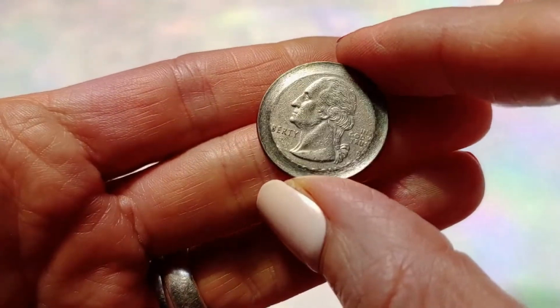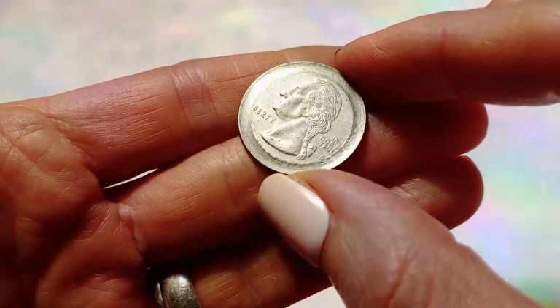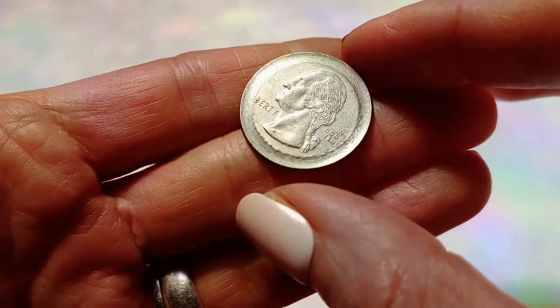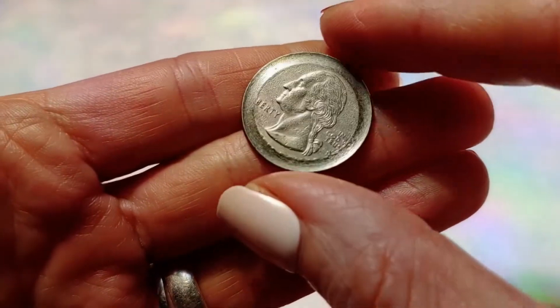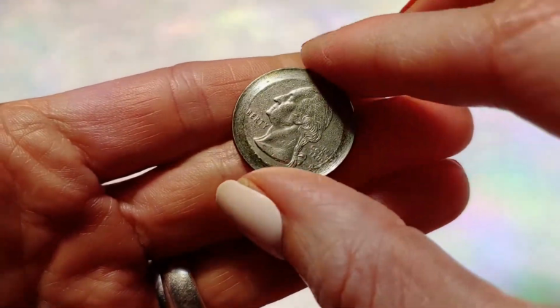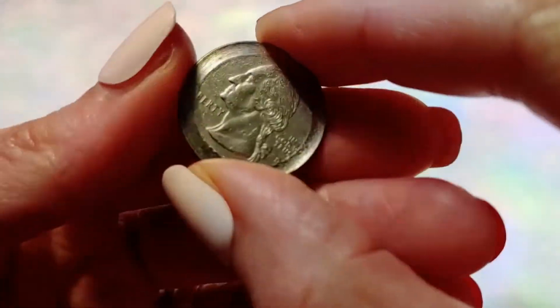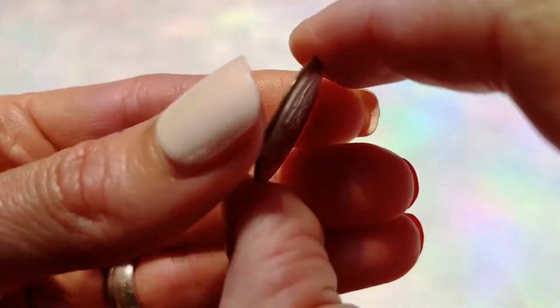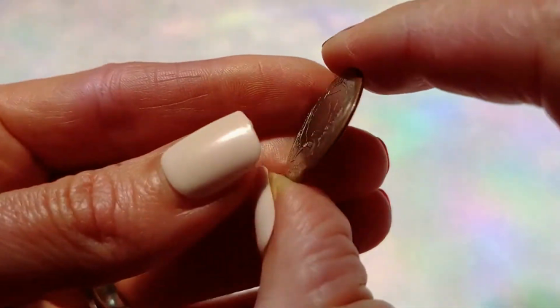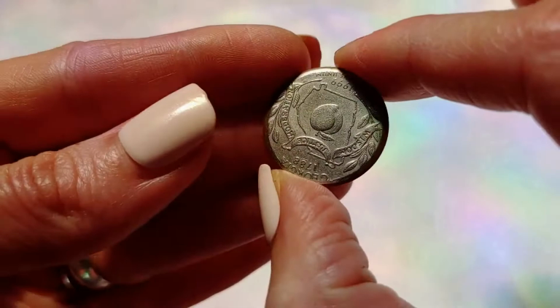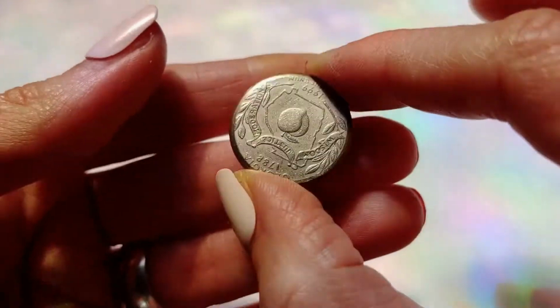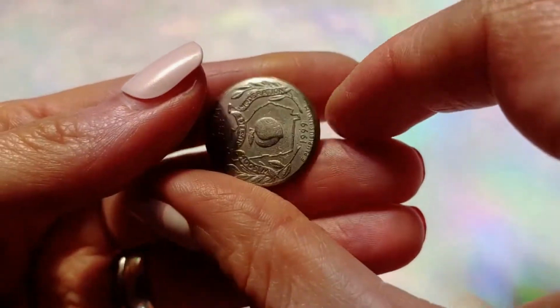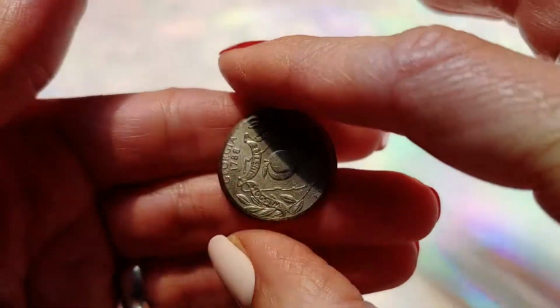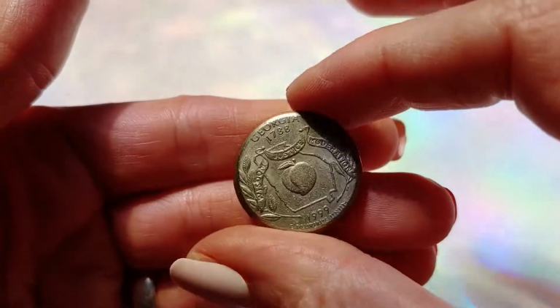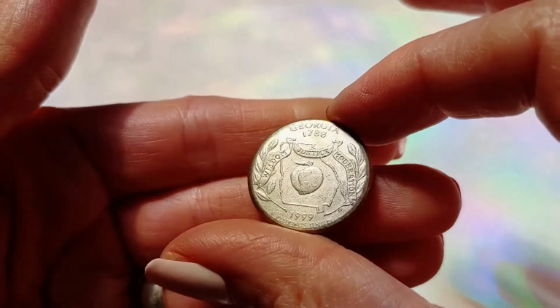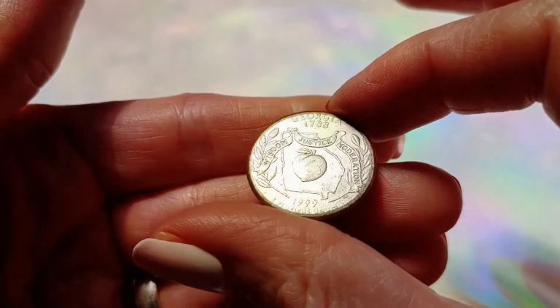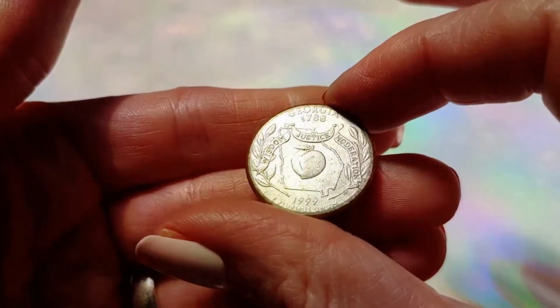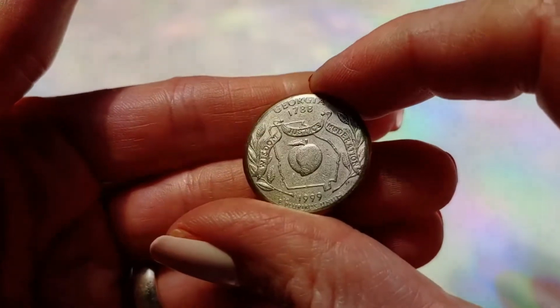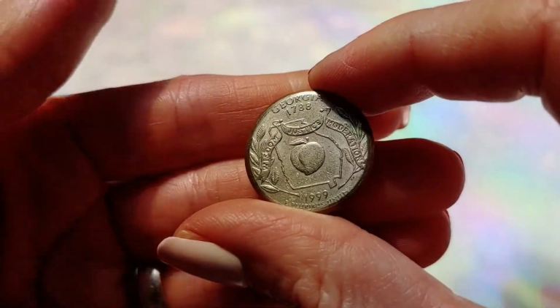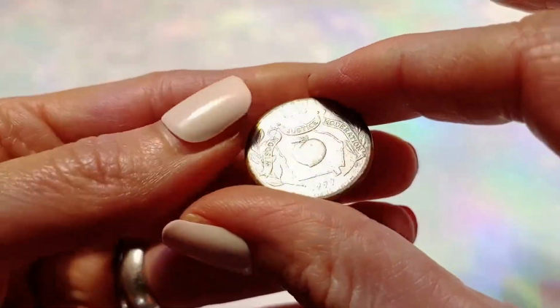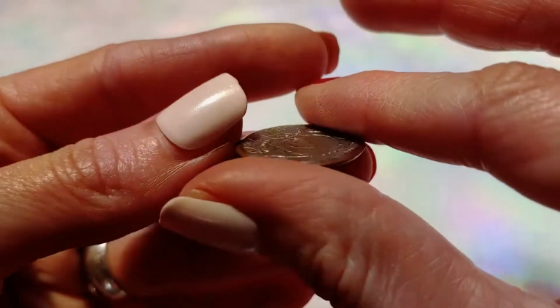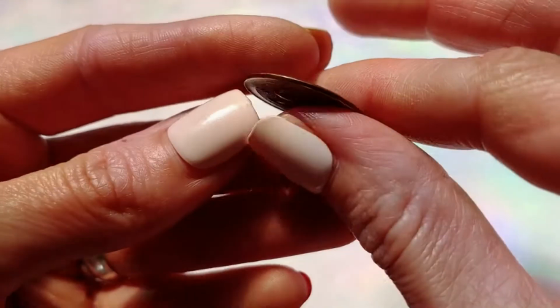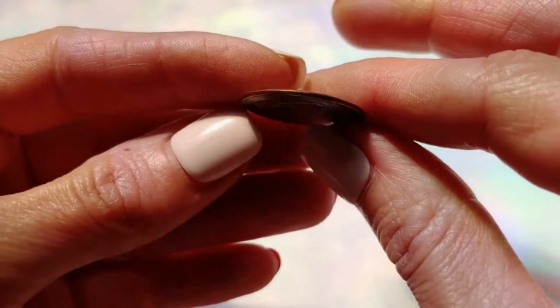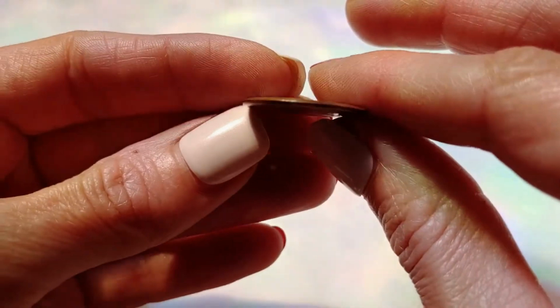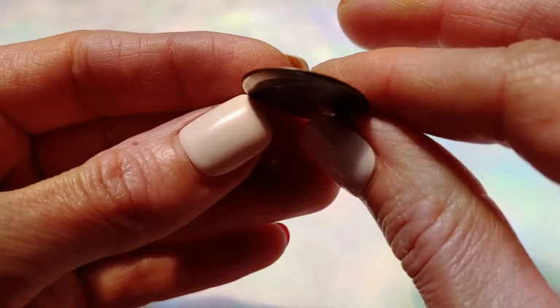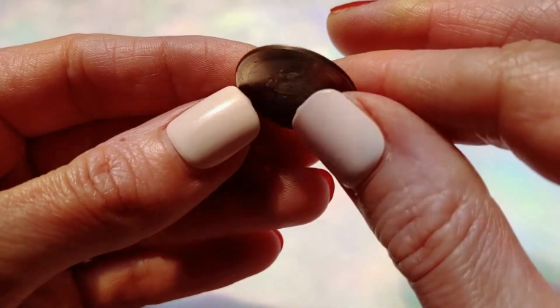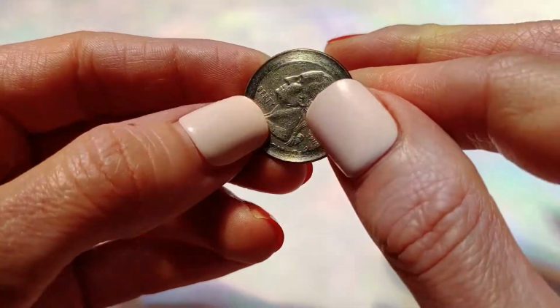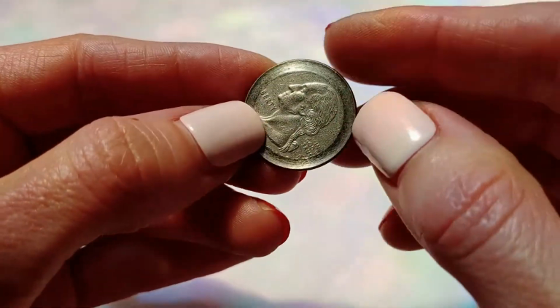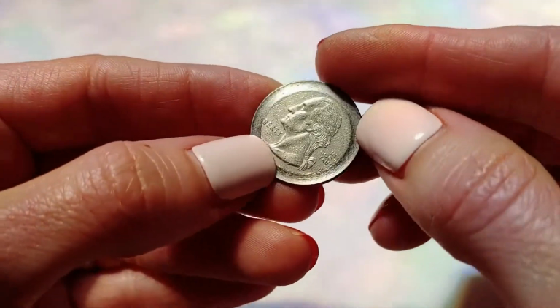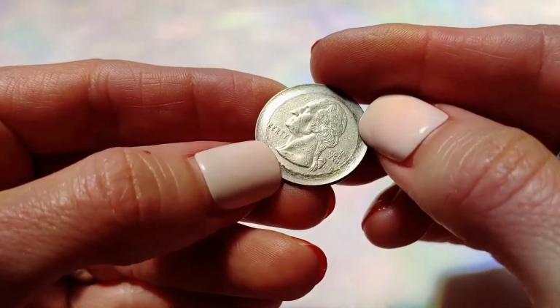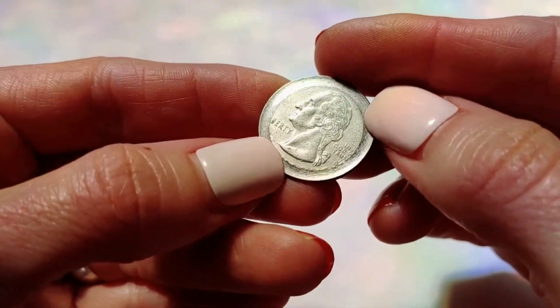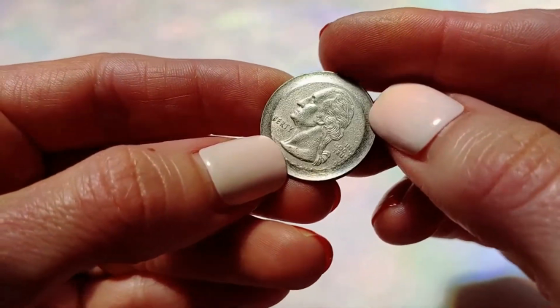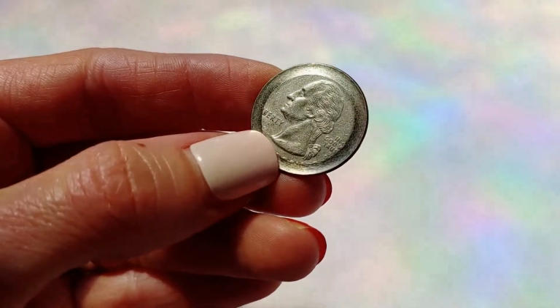This is a planchette error, which means it's a quarter, as you can see, but it's been struck on a nickel blank. You can learn more about this in our Pendant and Ring coin shop on Etsy. Remember to subscribe and click that bell so you never miss a video.